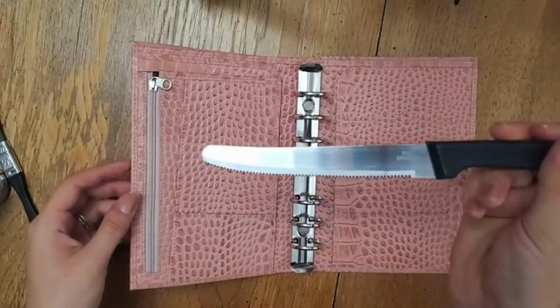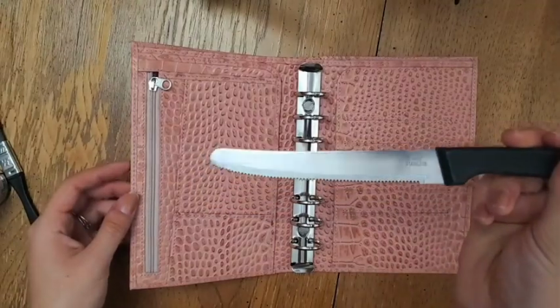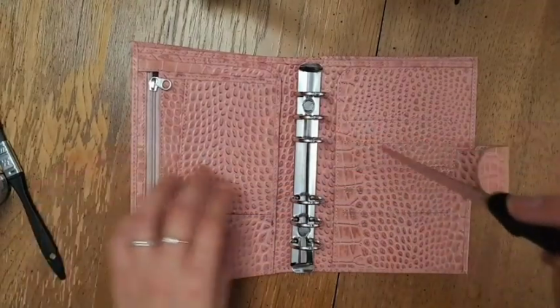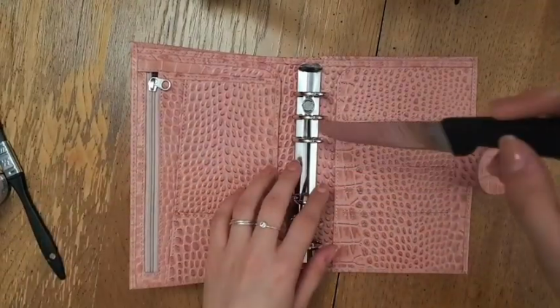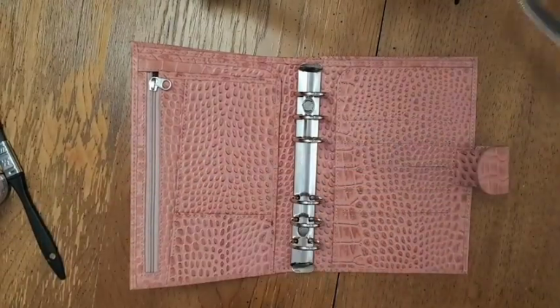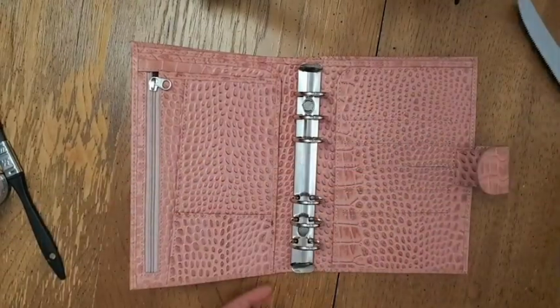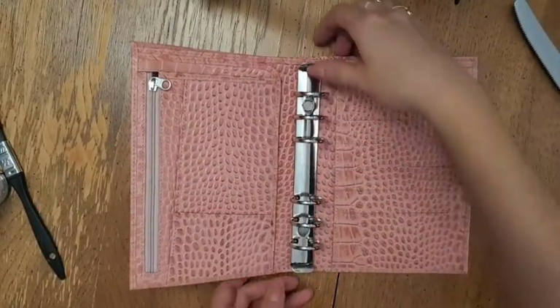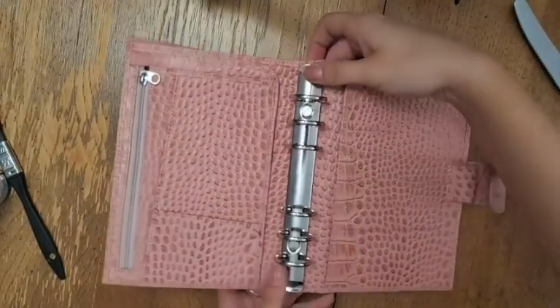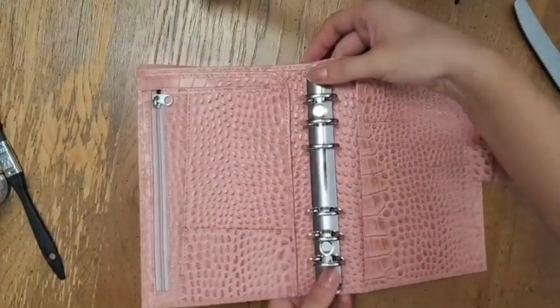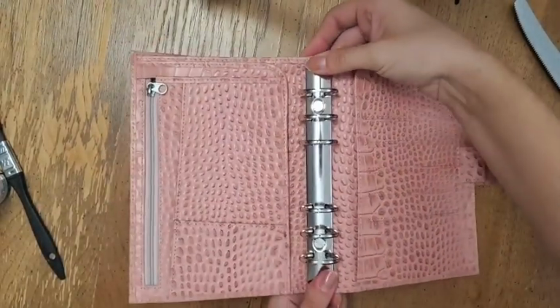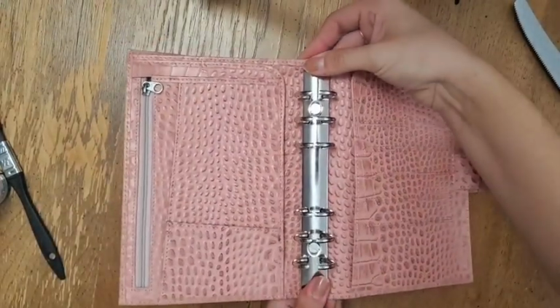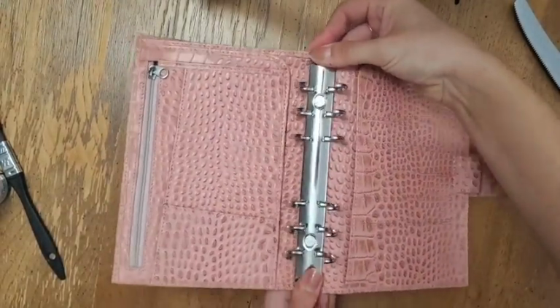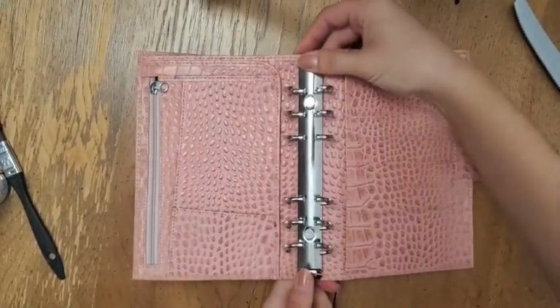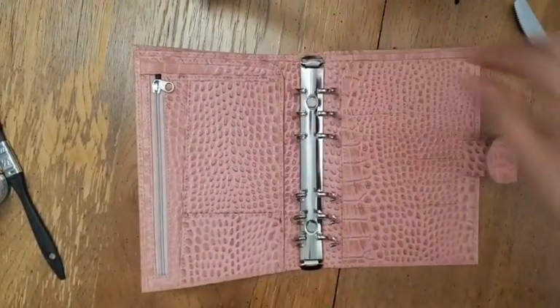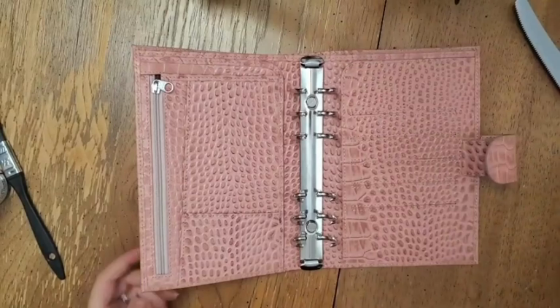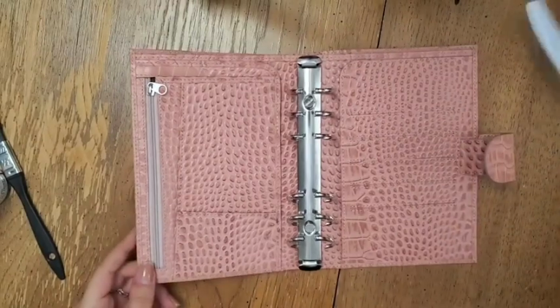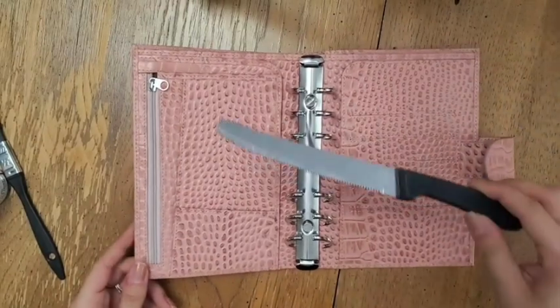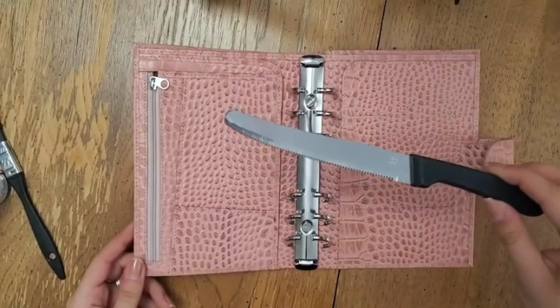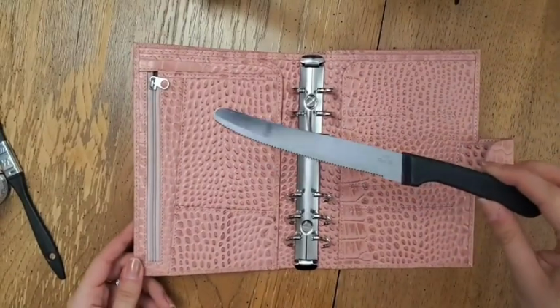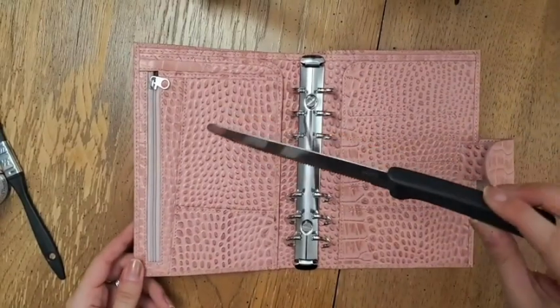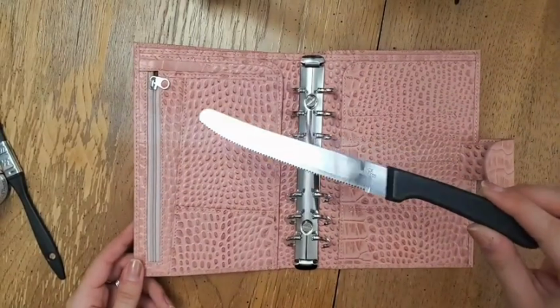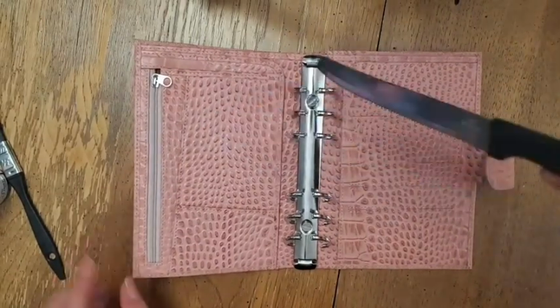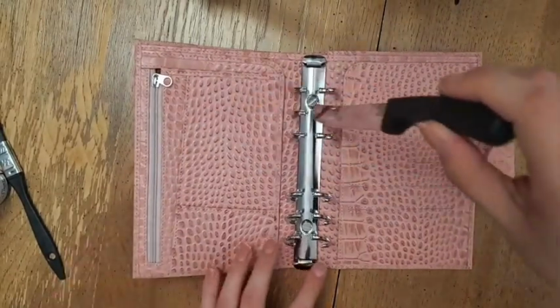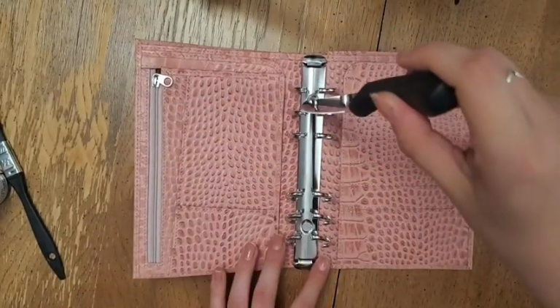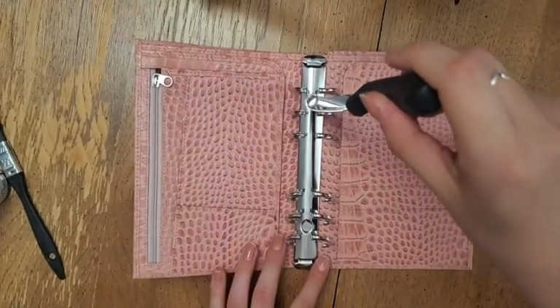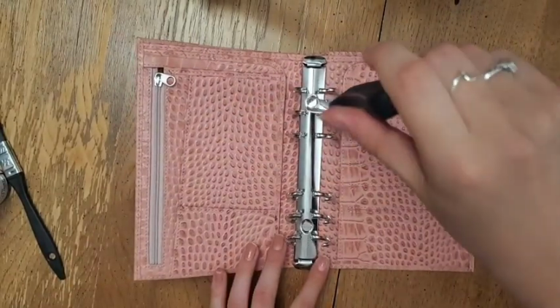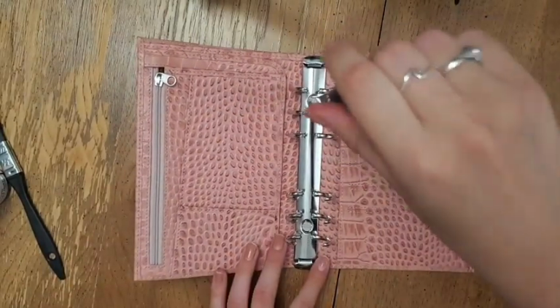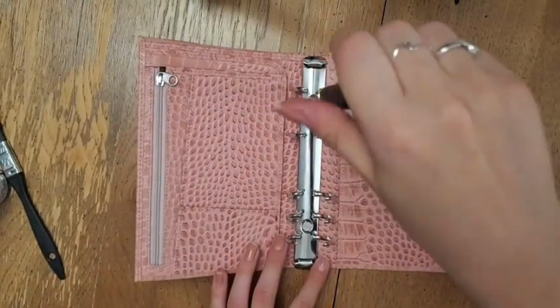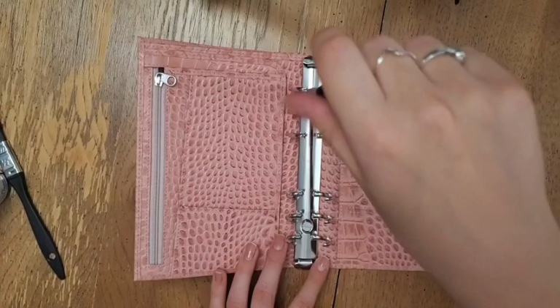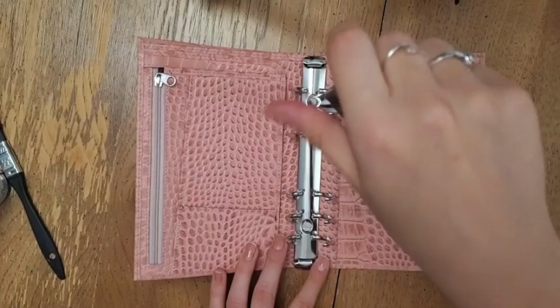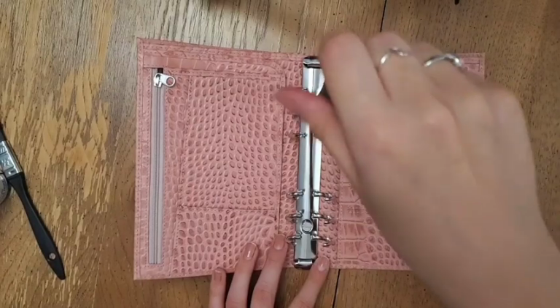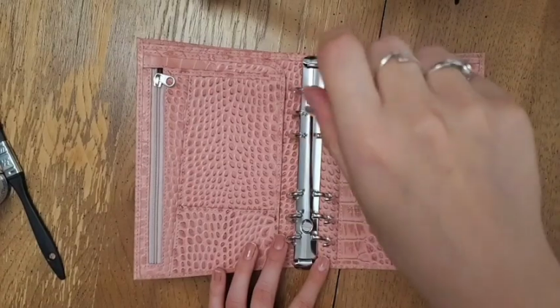I'm going to use this round-tipped knife just to unscrew the rings. It won't ruin them since it is a rounded tip, so it's fine.